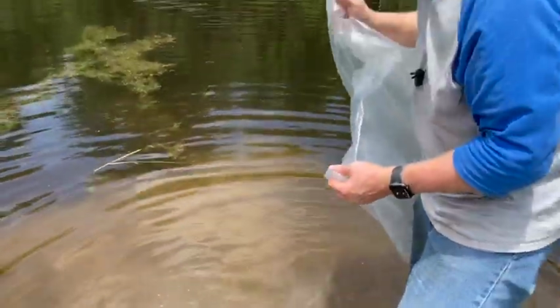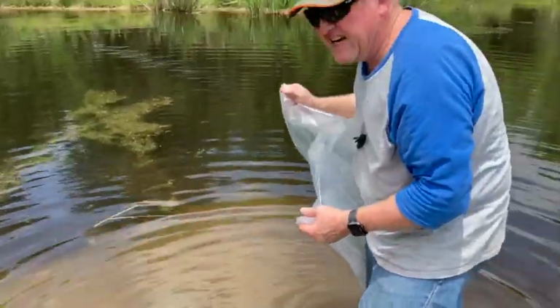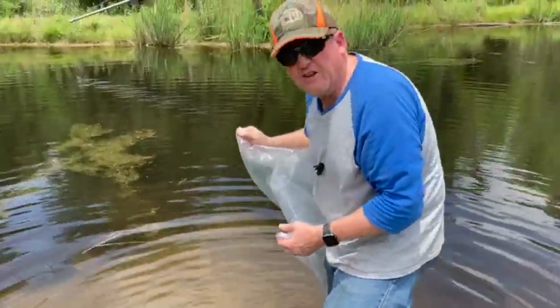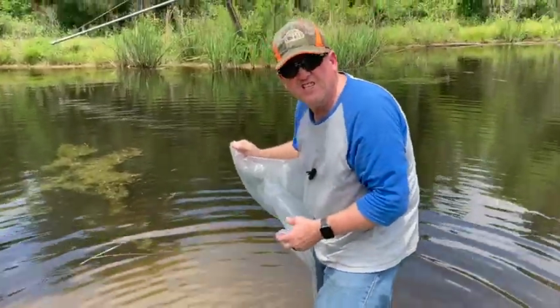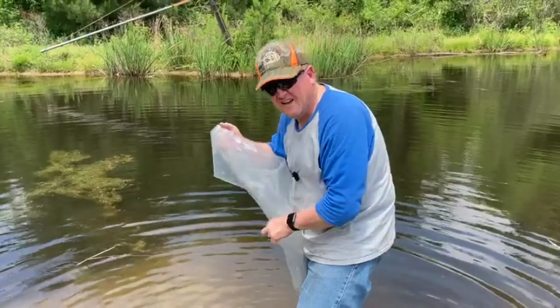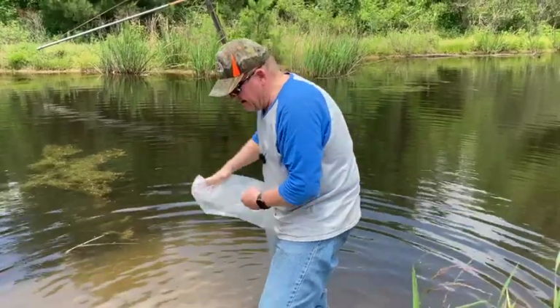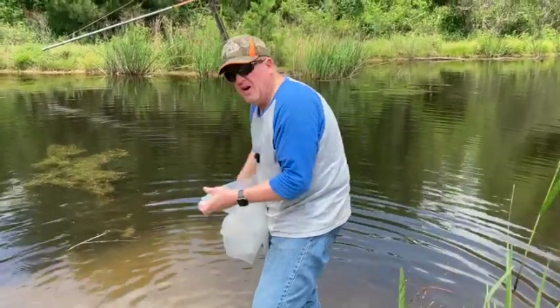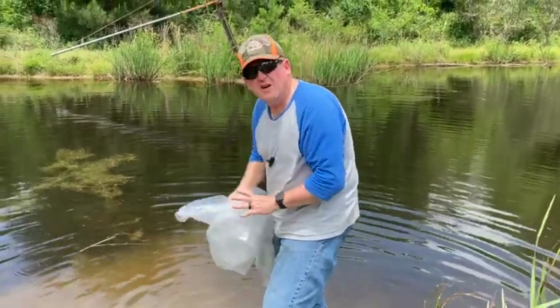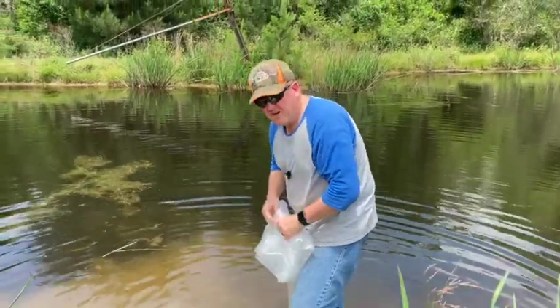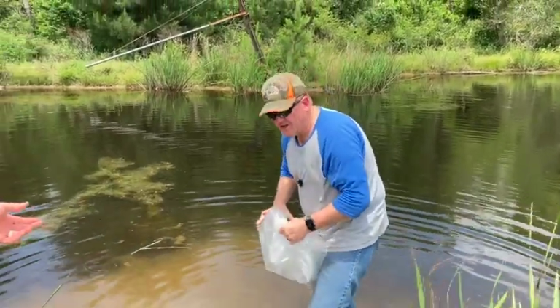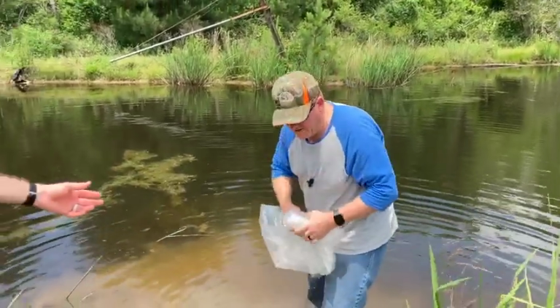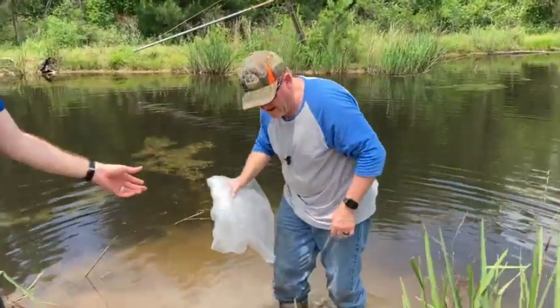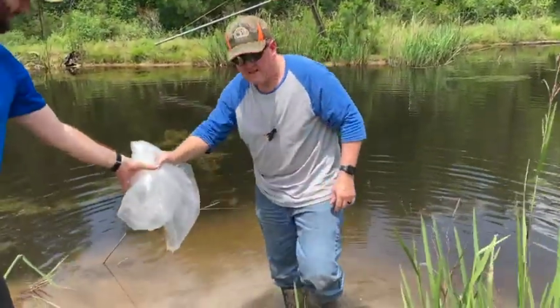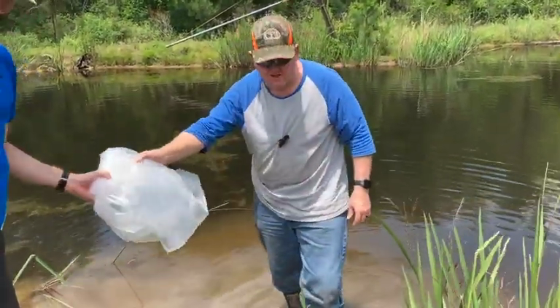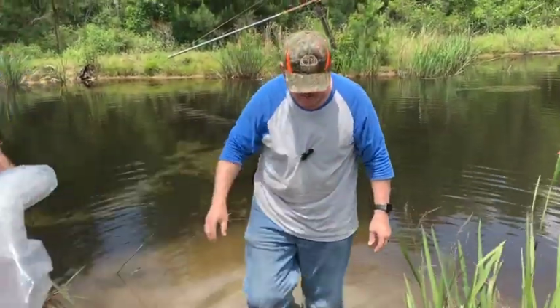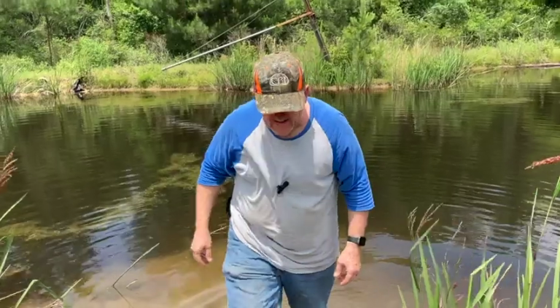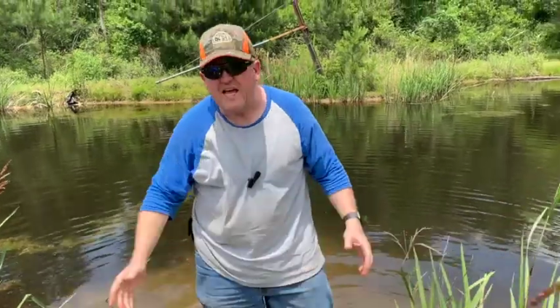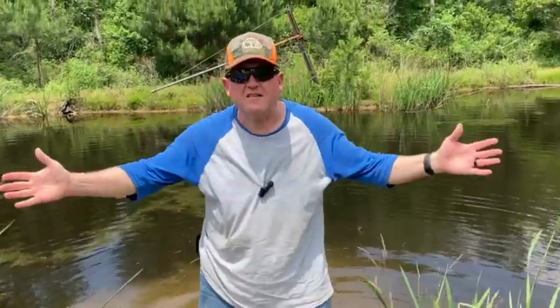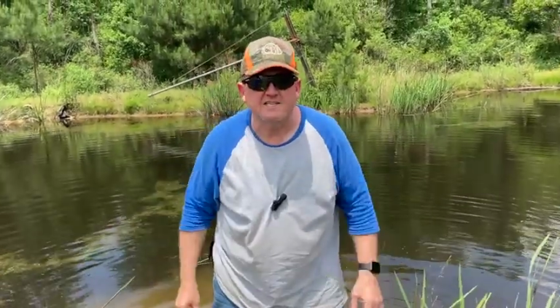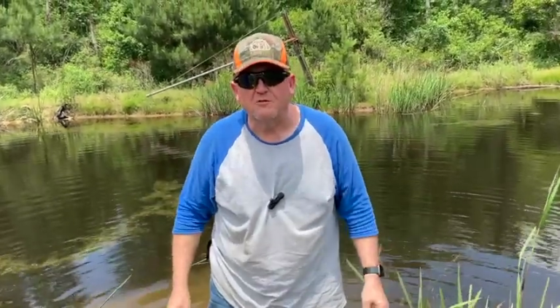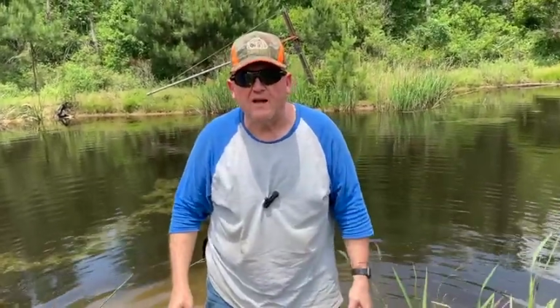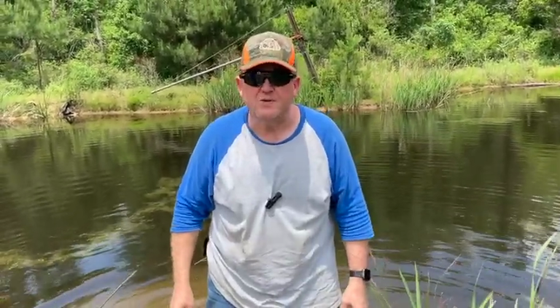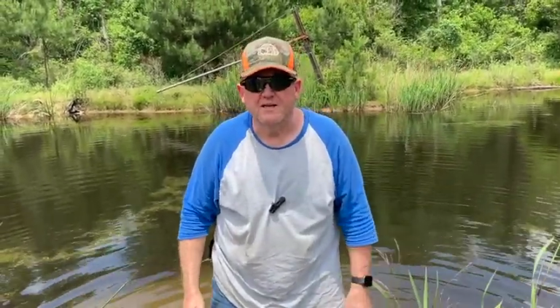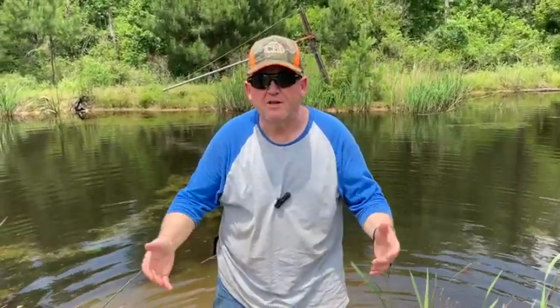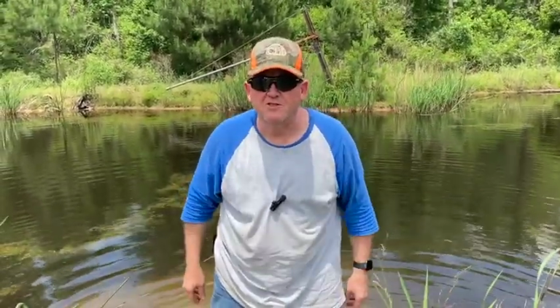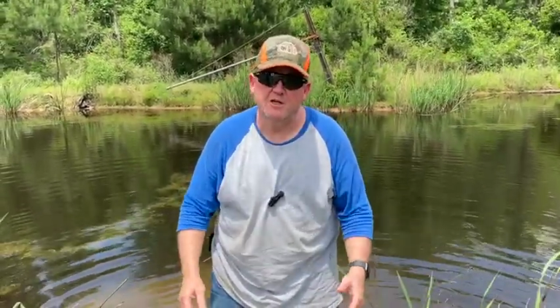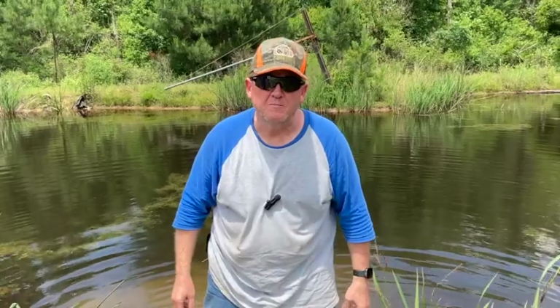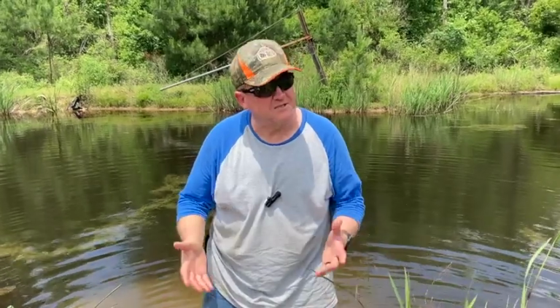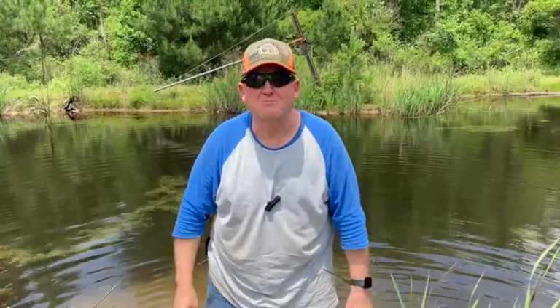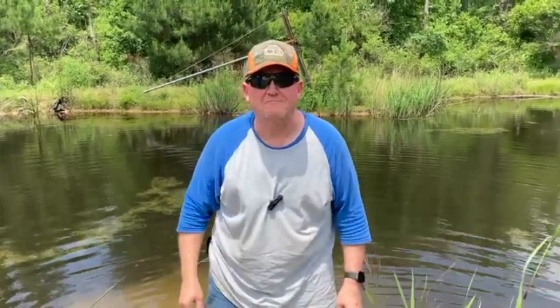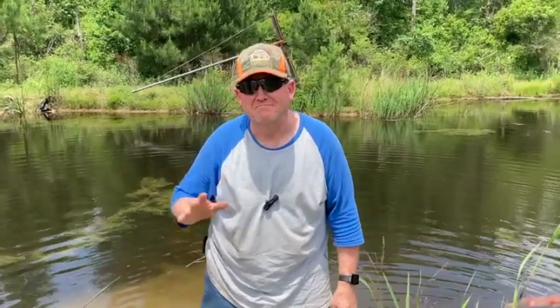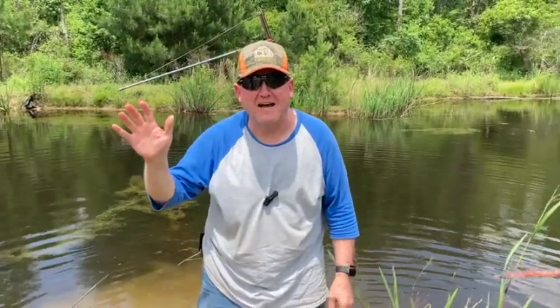Those look like nice, healthy fish, and hopefully they'll go out there and do their job. Thanks for watching today's episode of Corporate Gone Country. We hope you like what you see, and if you do, please like and subscribe. Bye now.